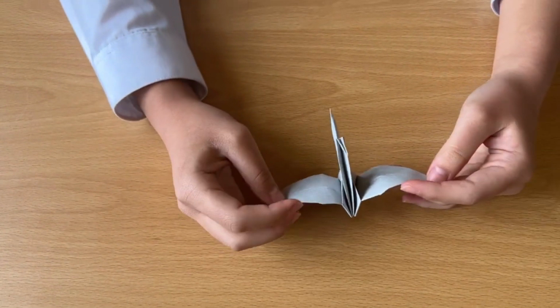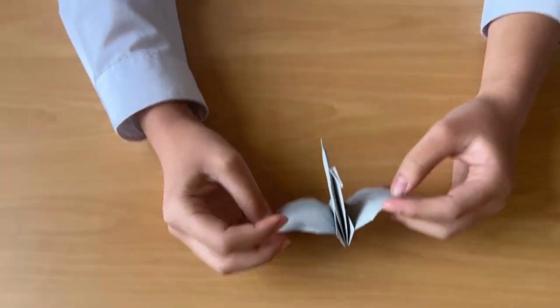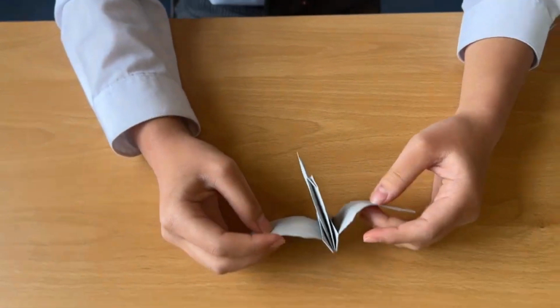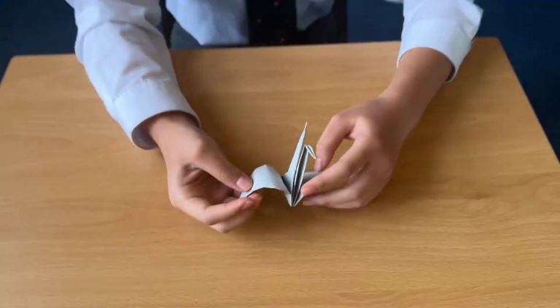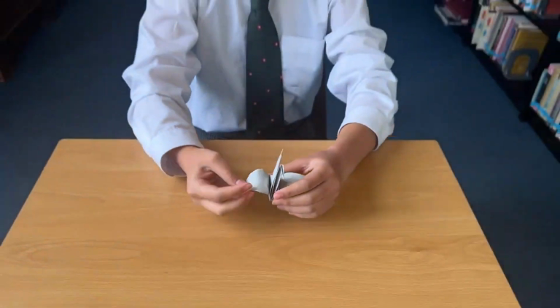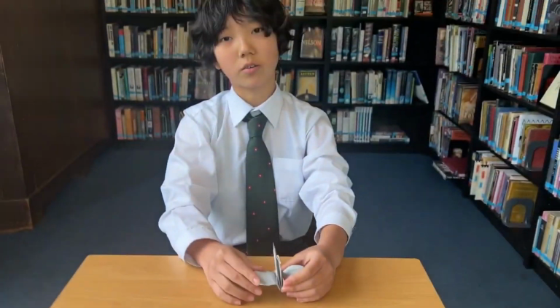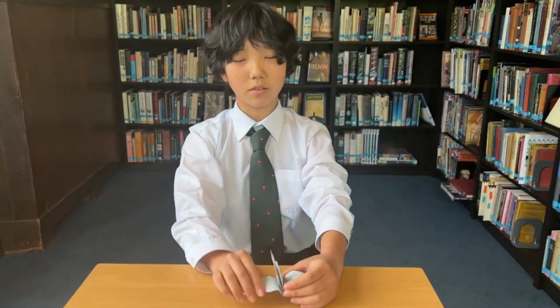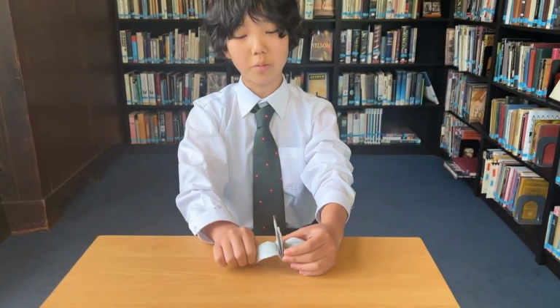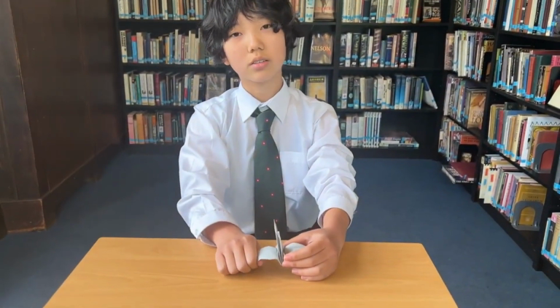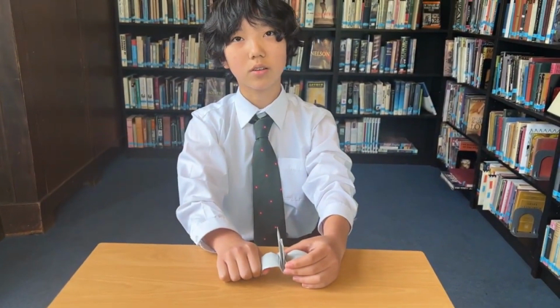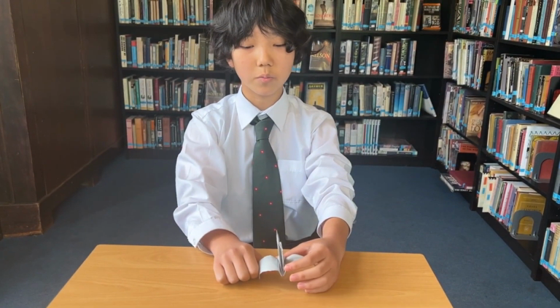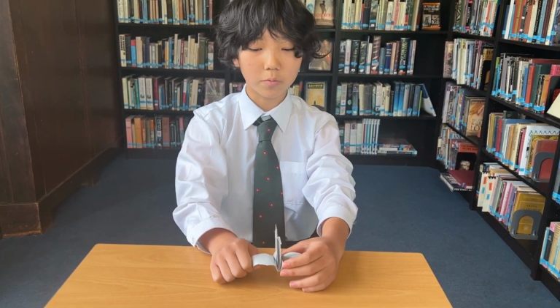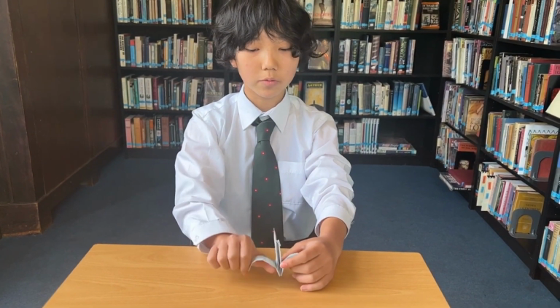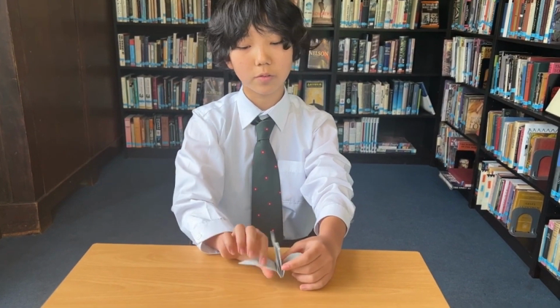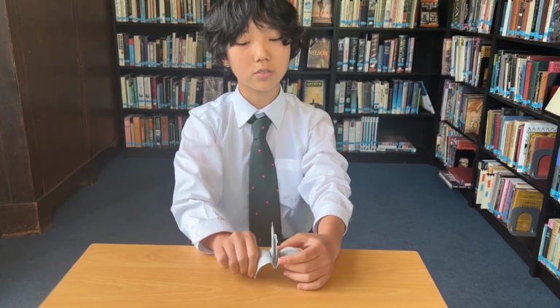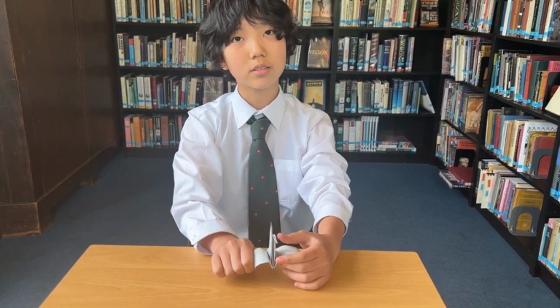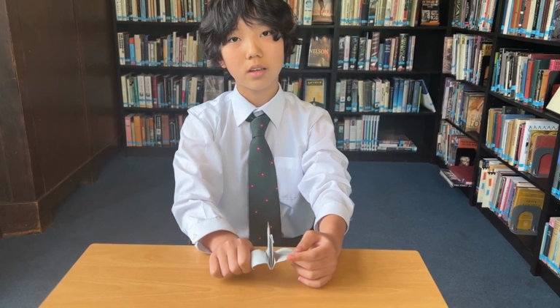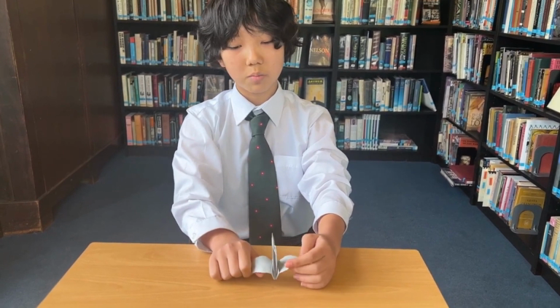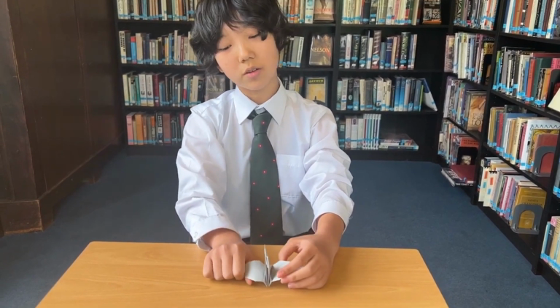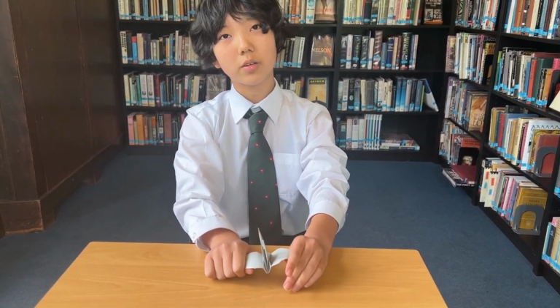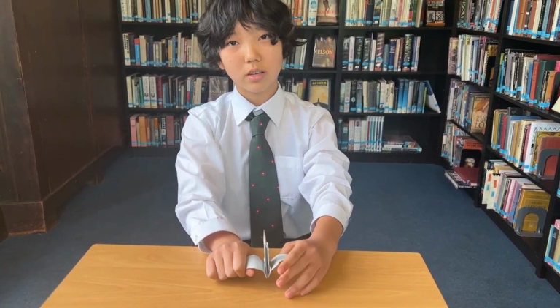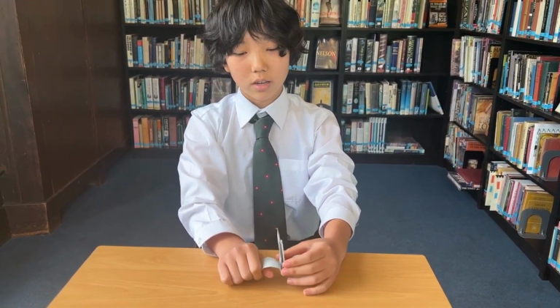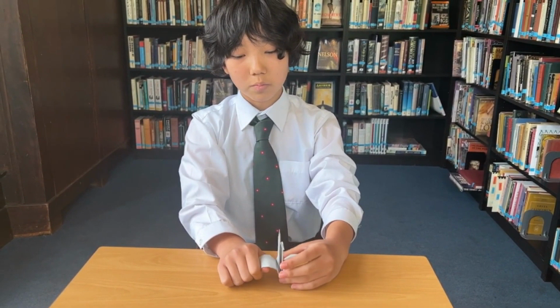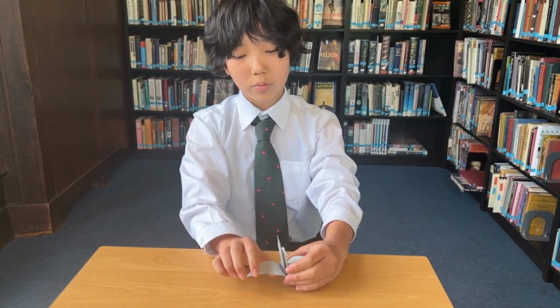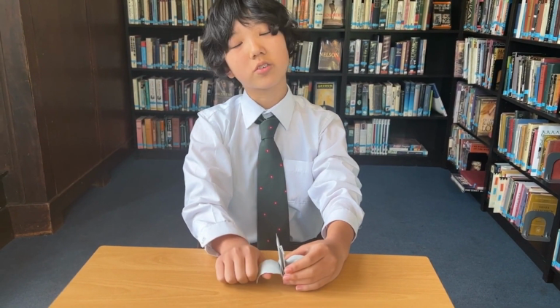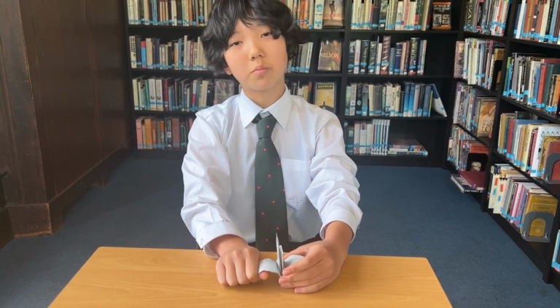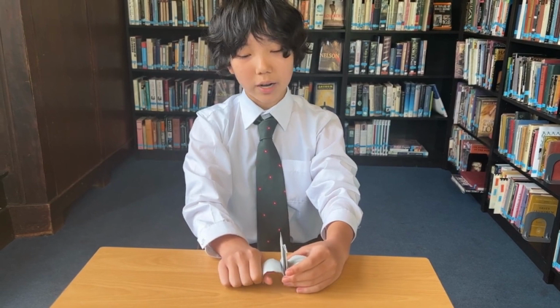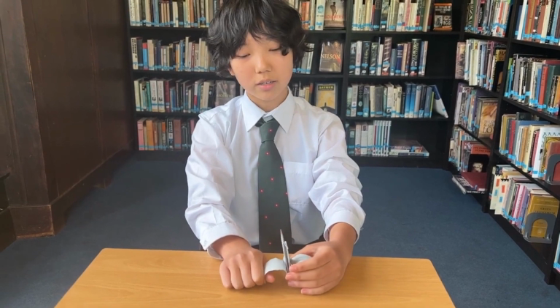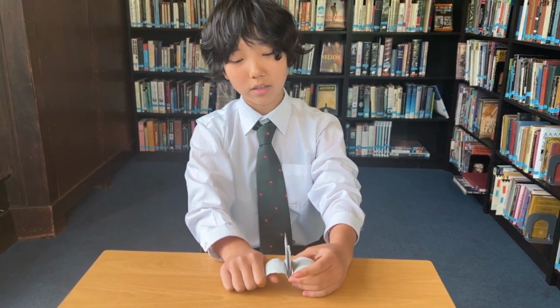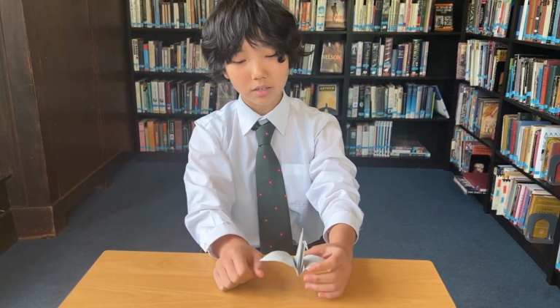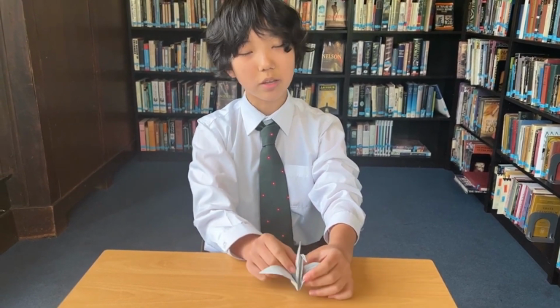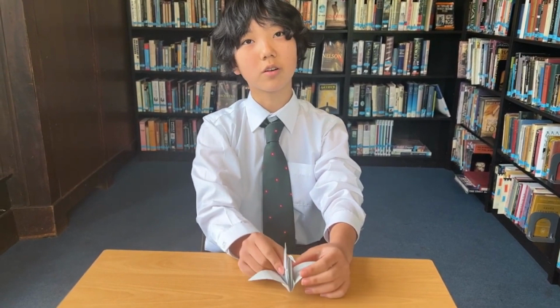And that's how you make a crane in origami. I hope you feel free to try this and please don't give up. Make sure you practice, and thank you for watching.